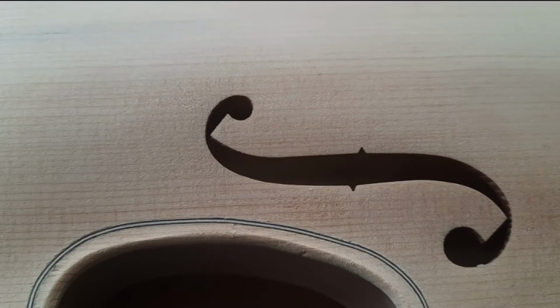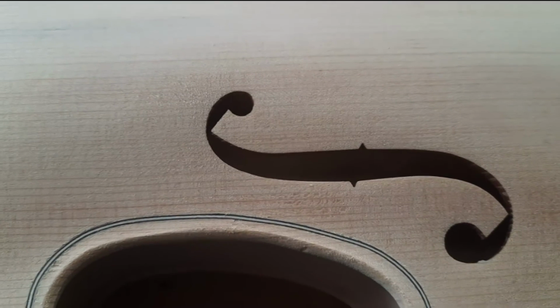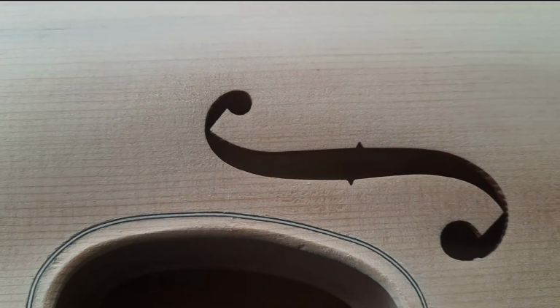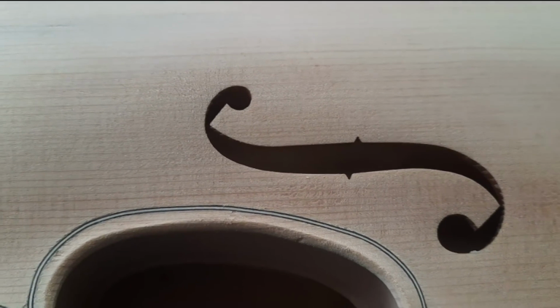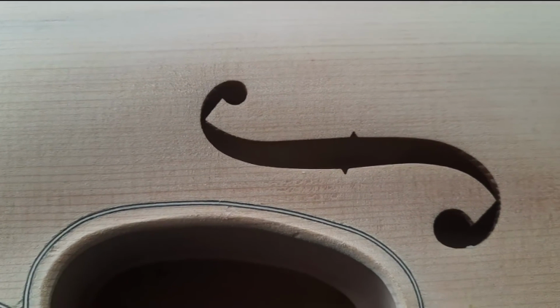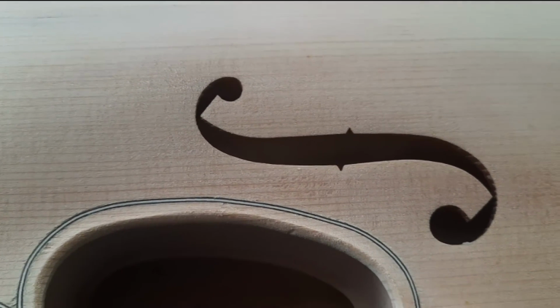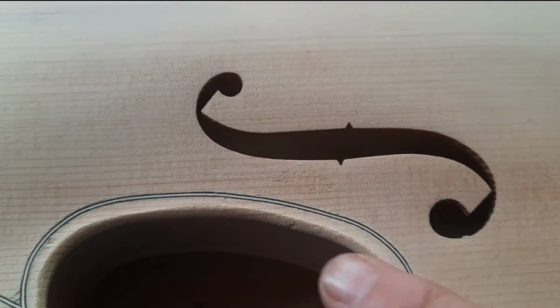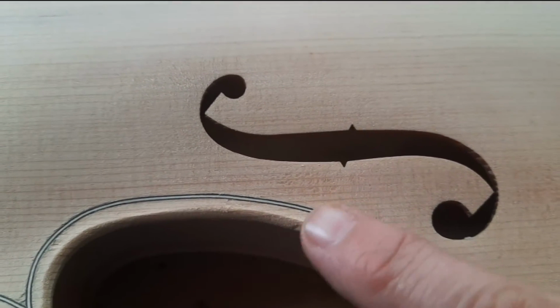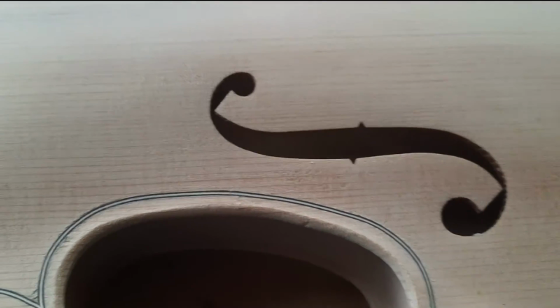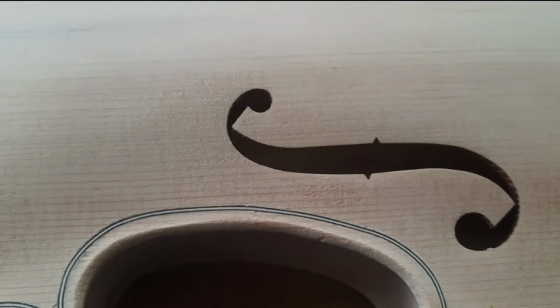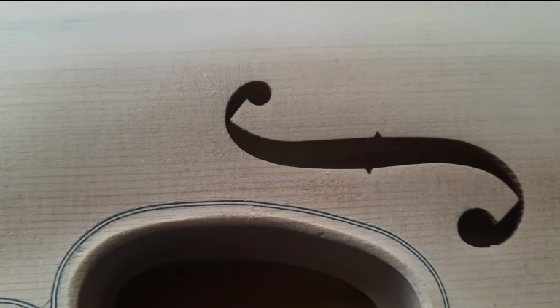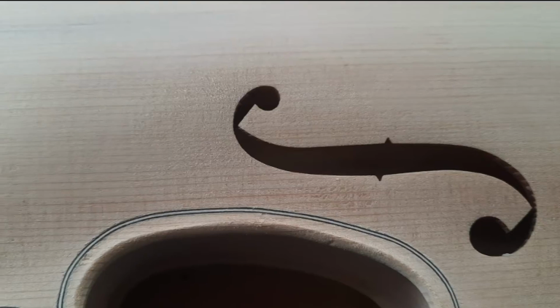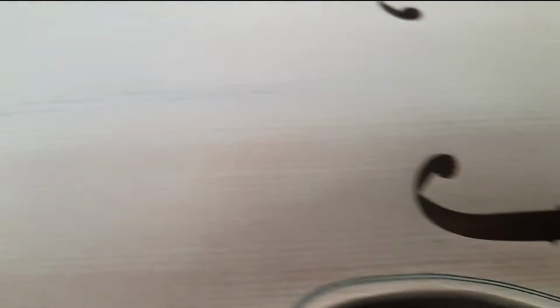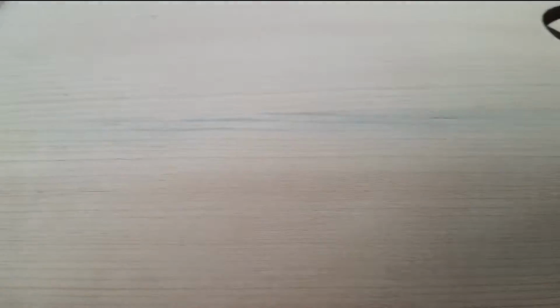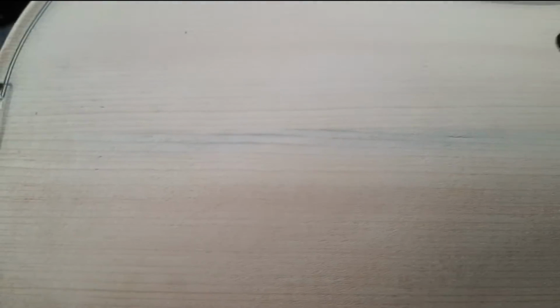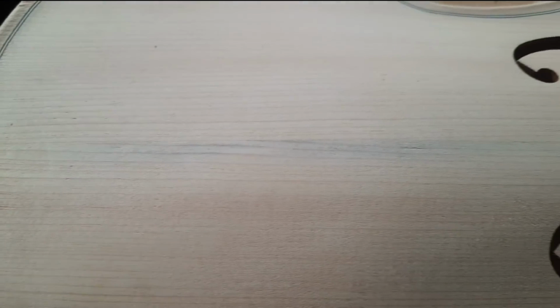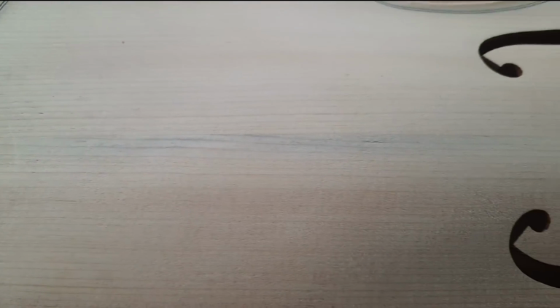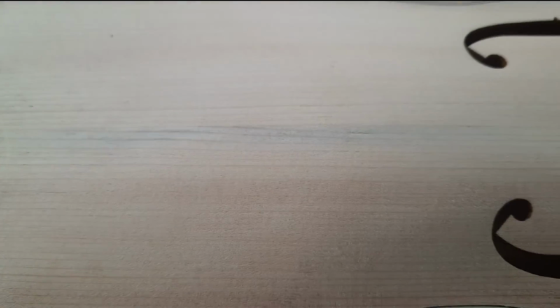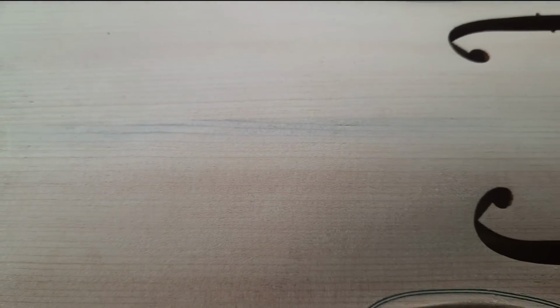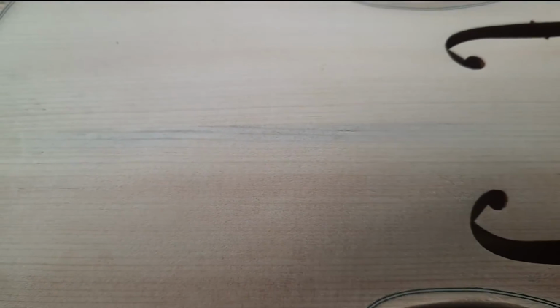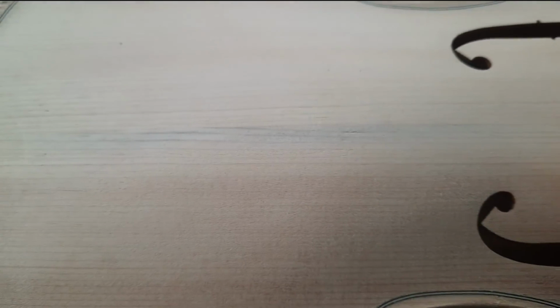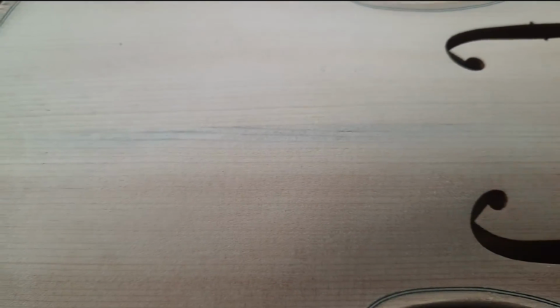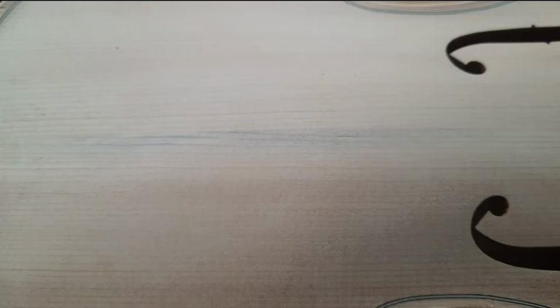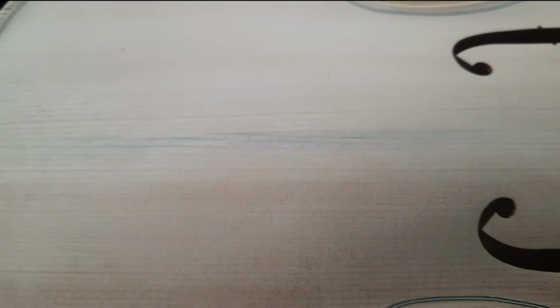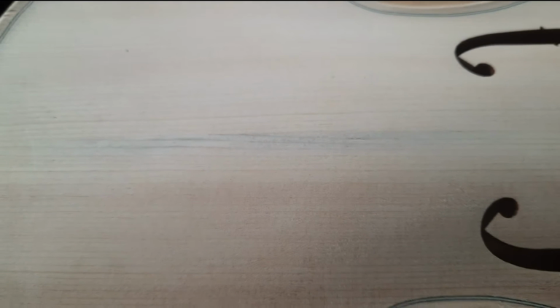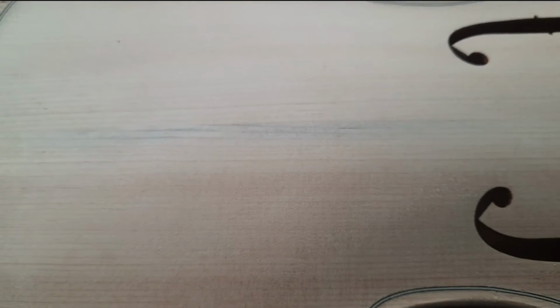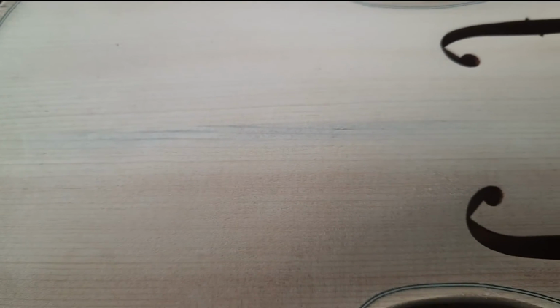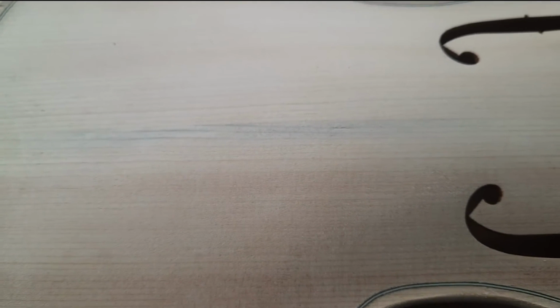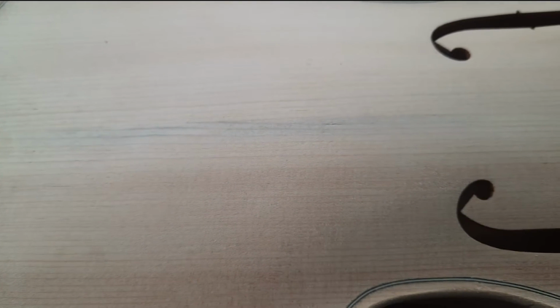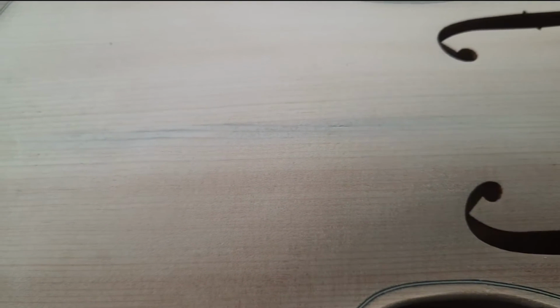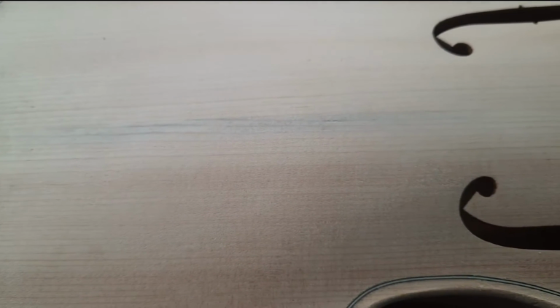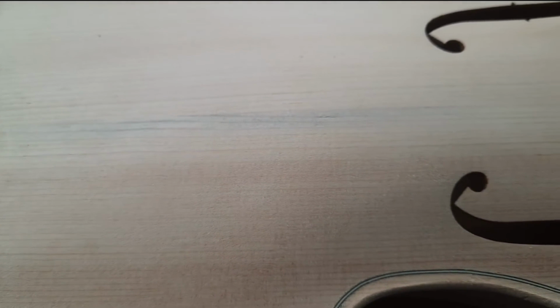The edge work has been nicked to hell, but it's nothing I can't scrape out. There's a little mineral streak in the top, but I can probably scrape that out too, and if I can't, it'll be covered up with the varnish anyway so it won't be a glaring oversight.